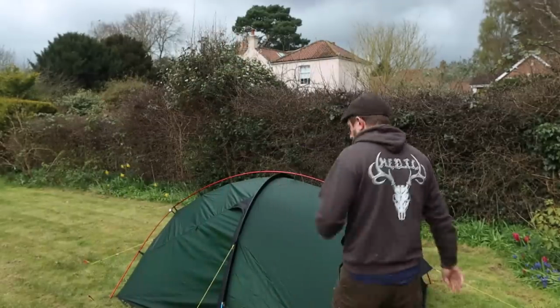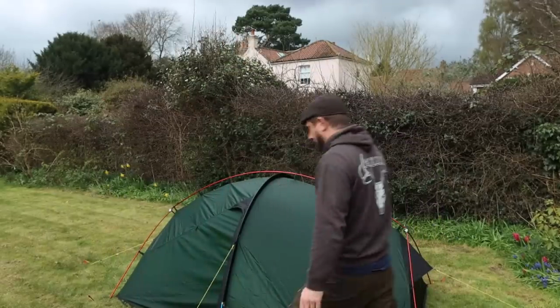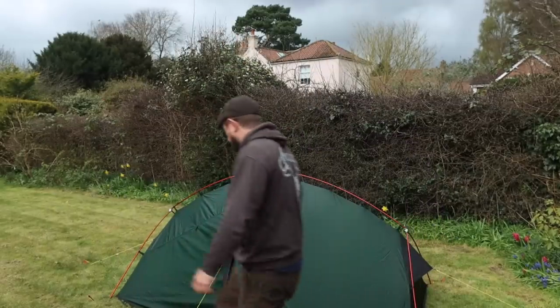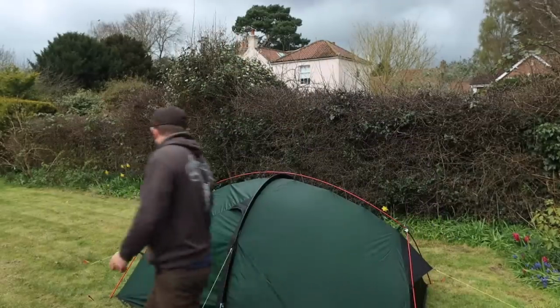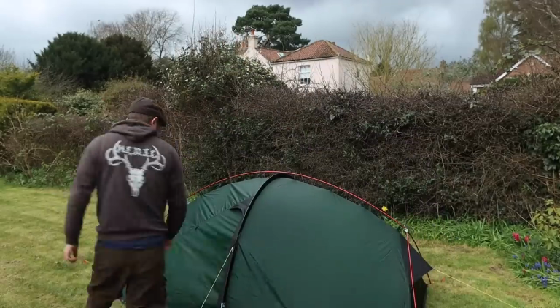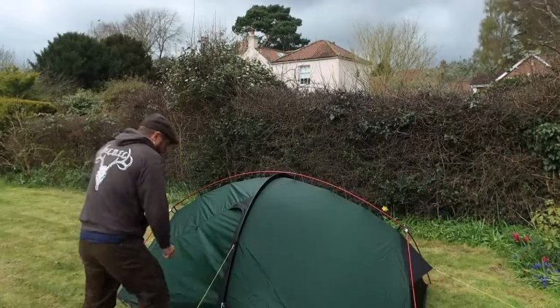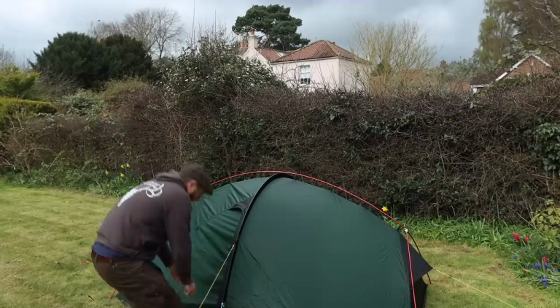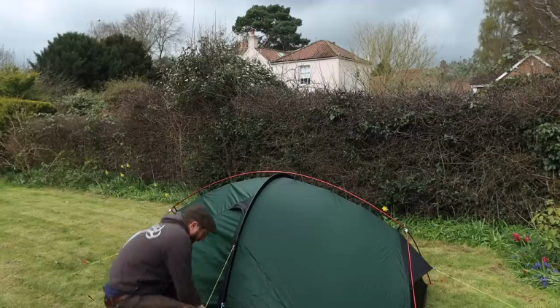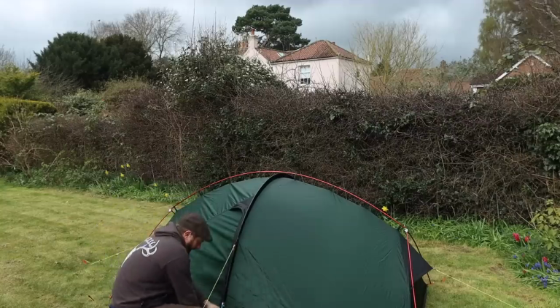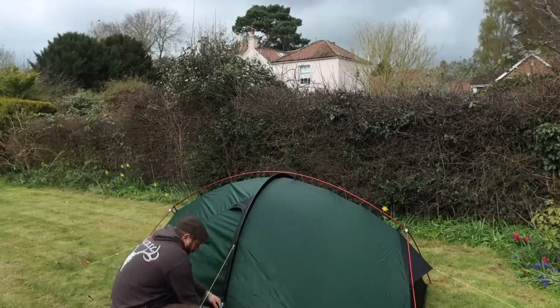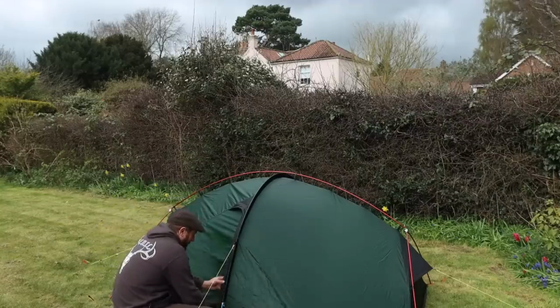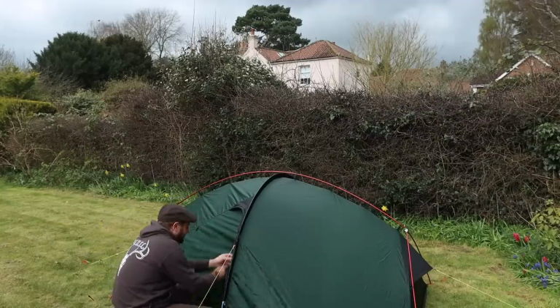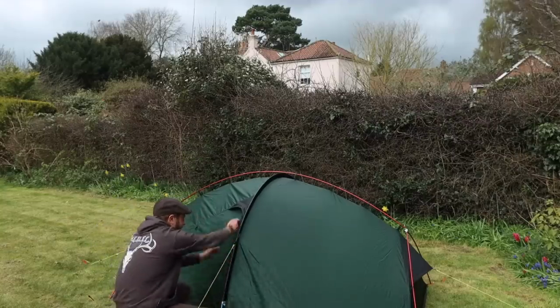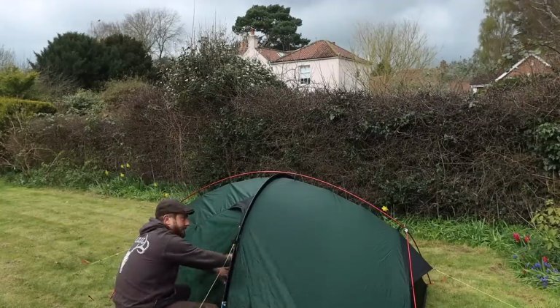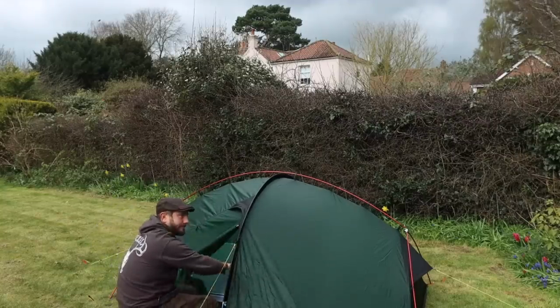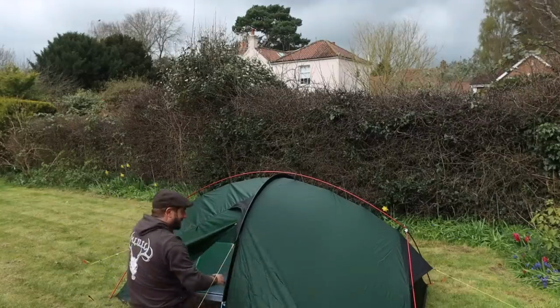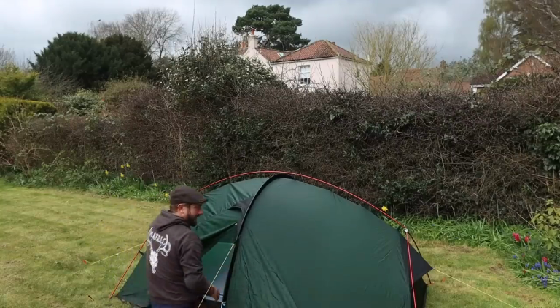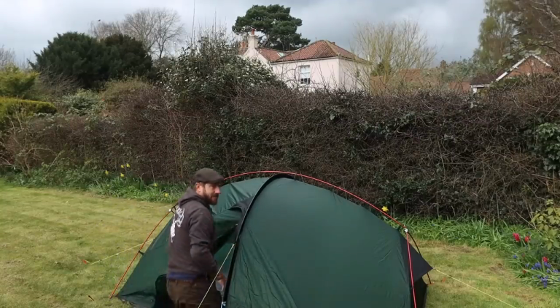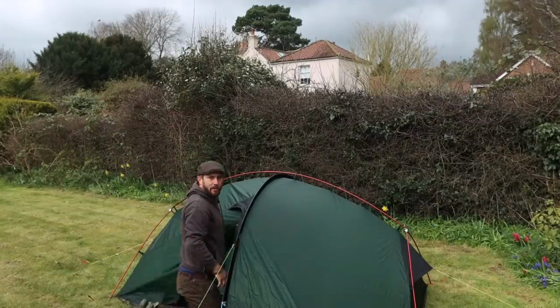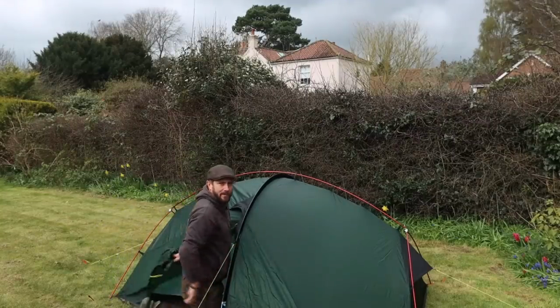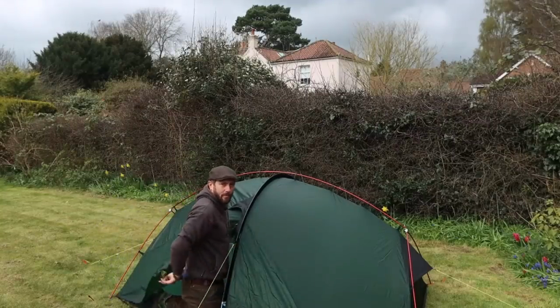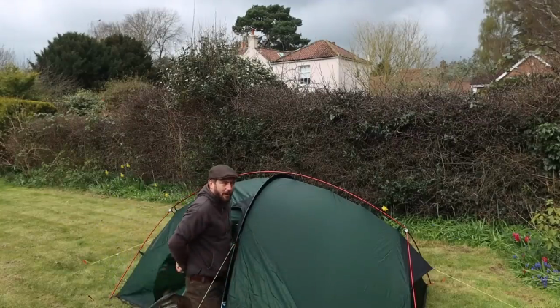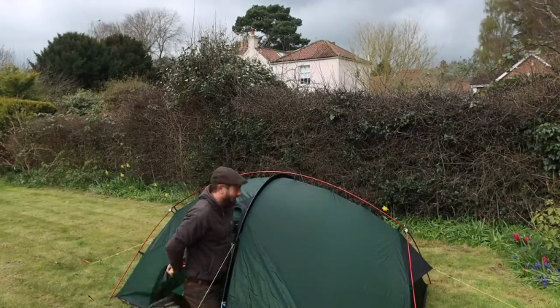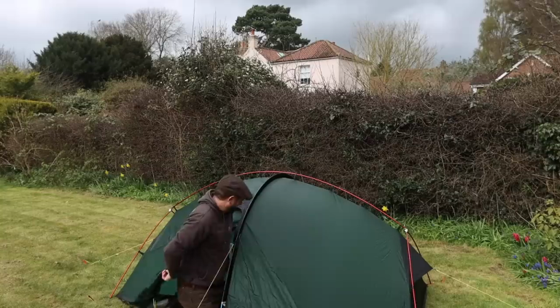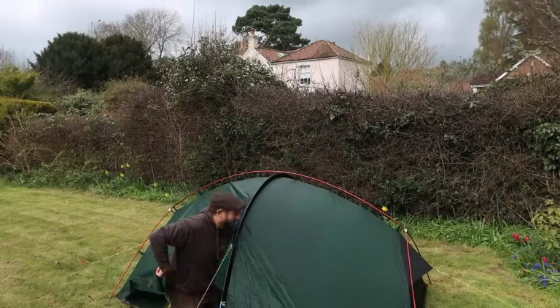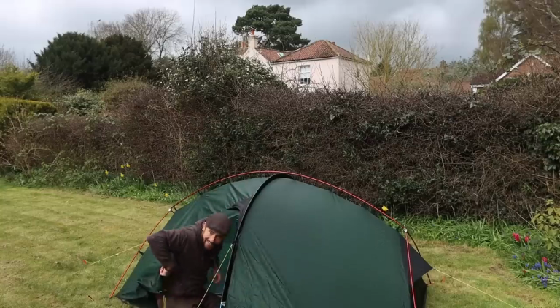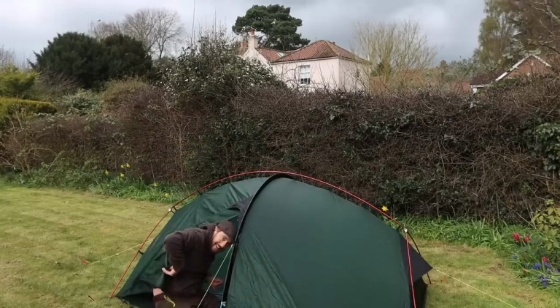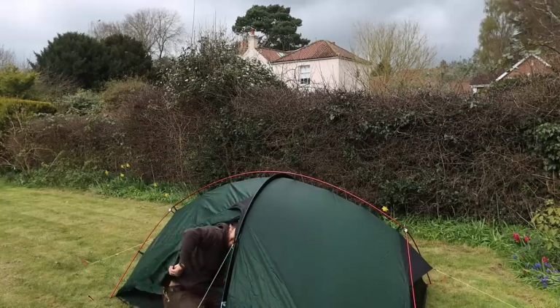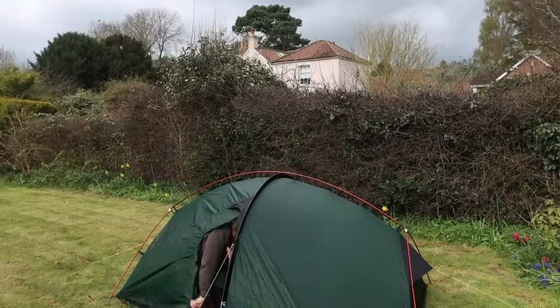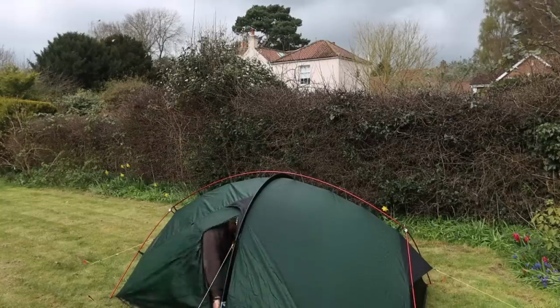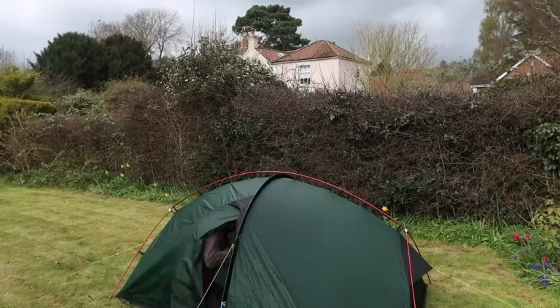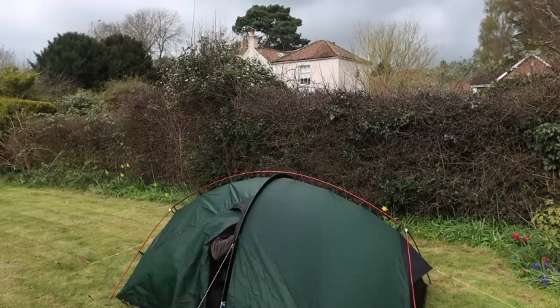Shall I get in the tent? Look, that's how you do it. Just hide in the vestibule because you can't be bothered to go to the other door. See ya — thanks for joining me. Goodbye.